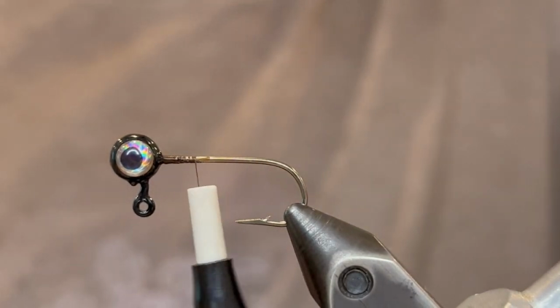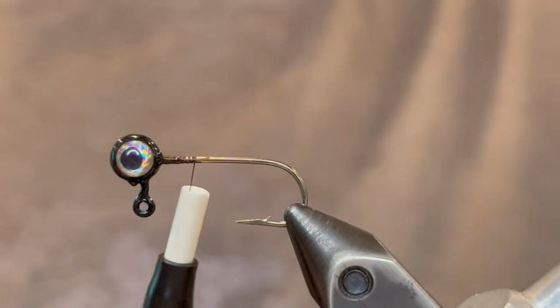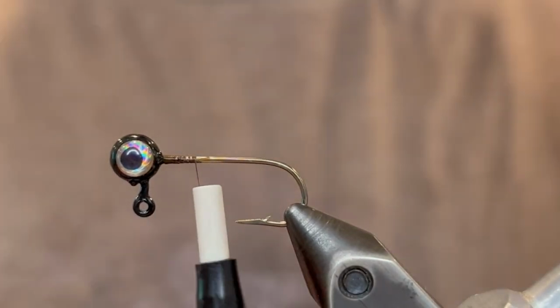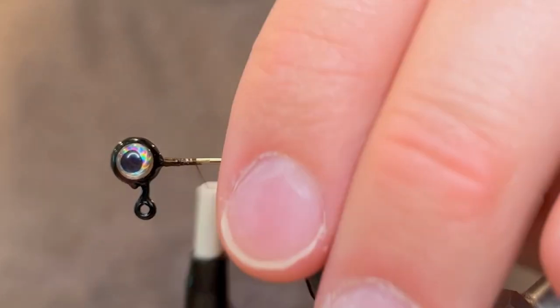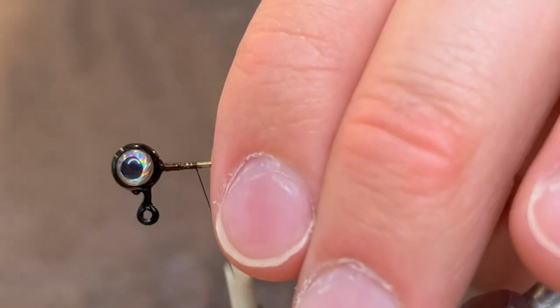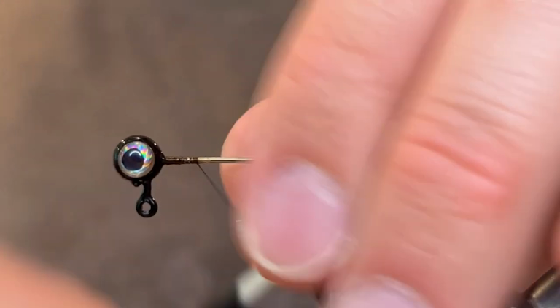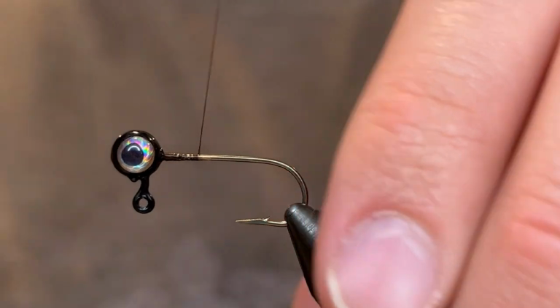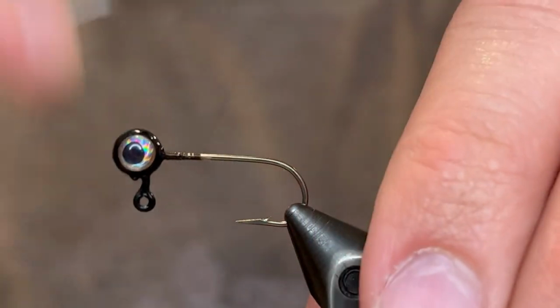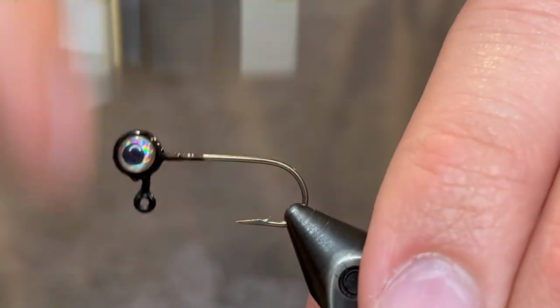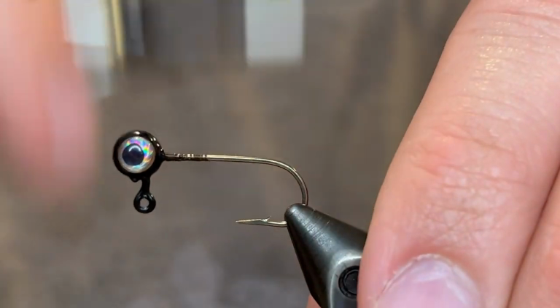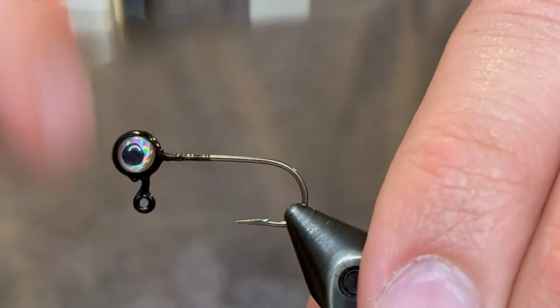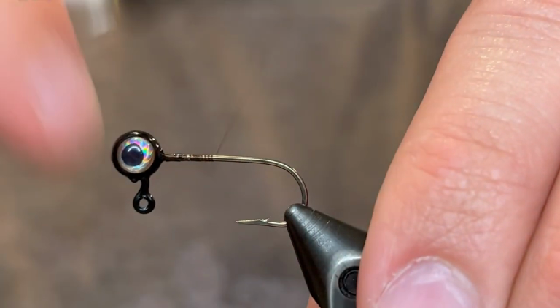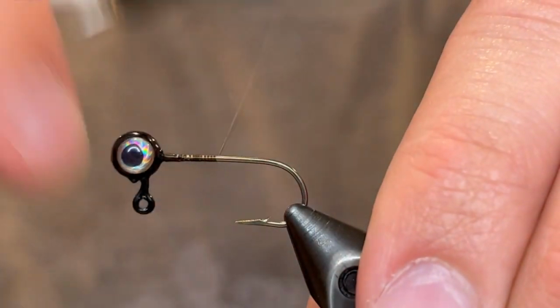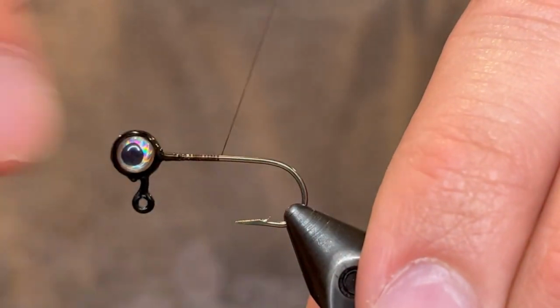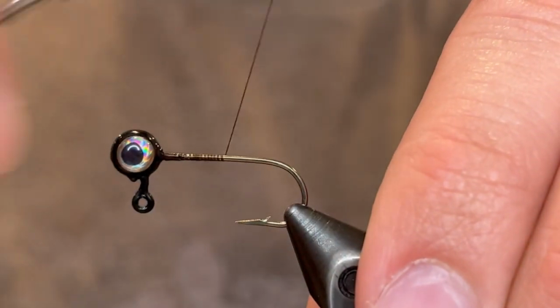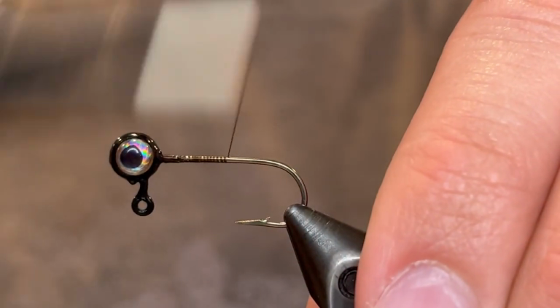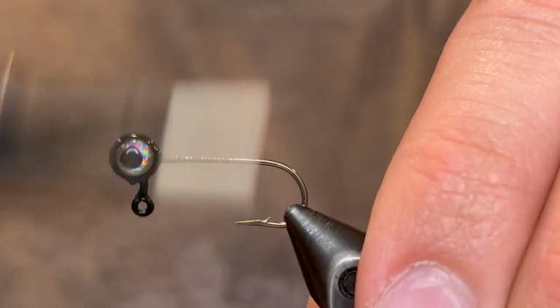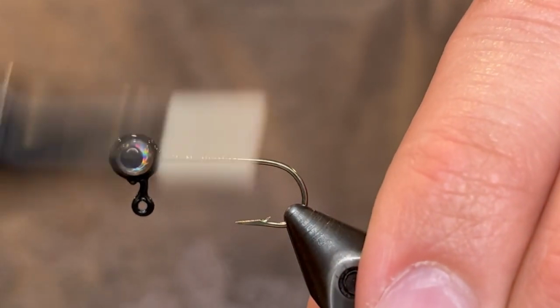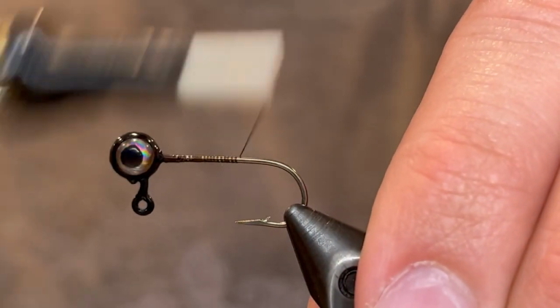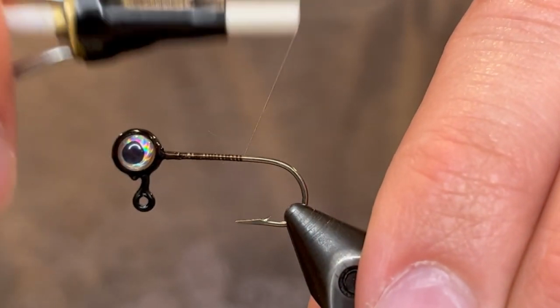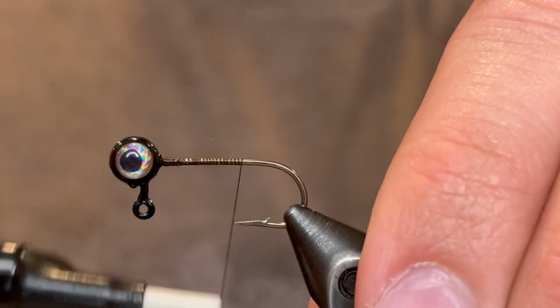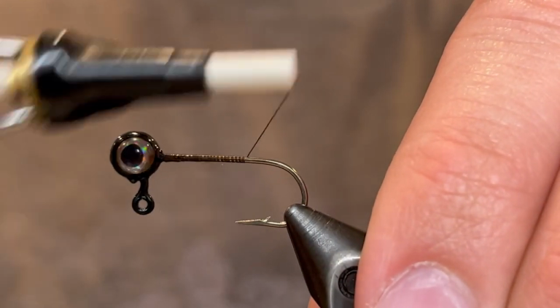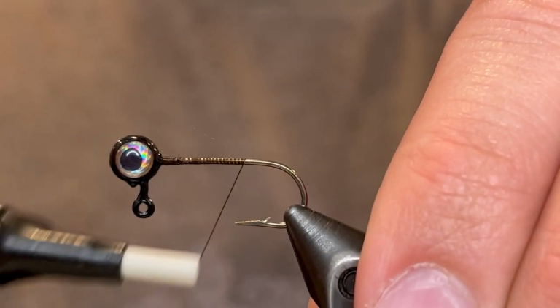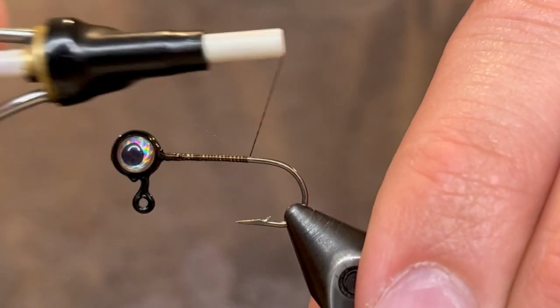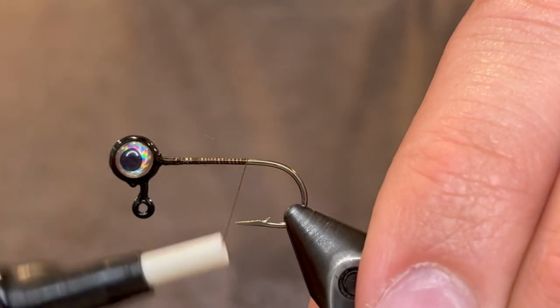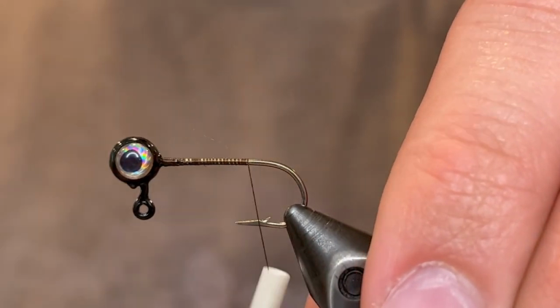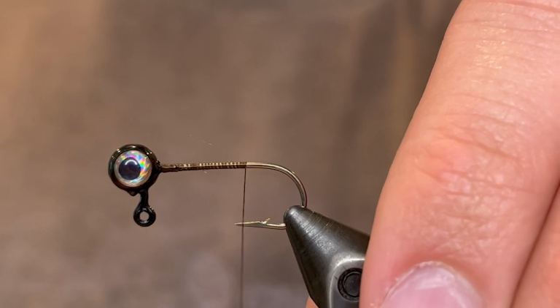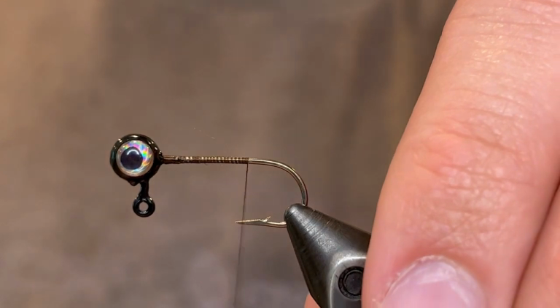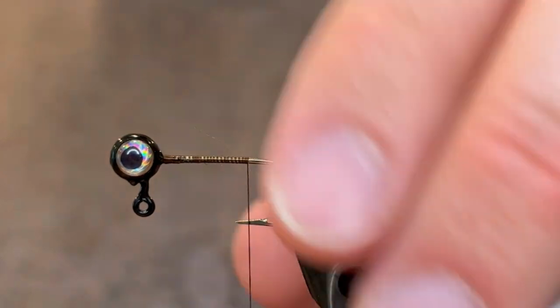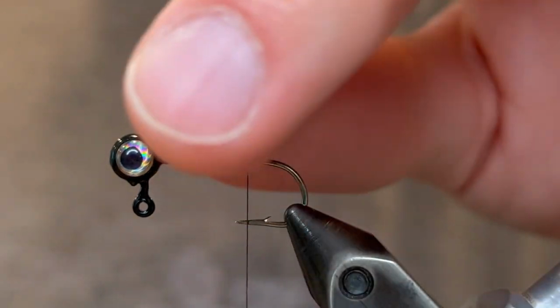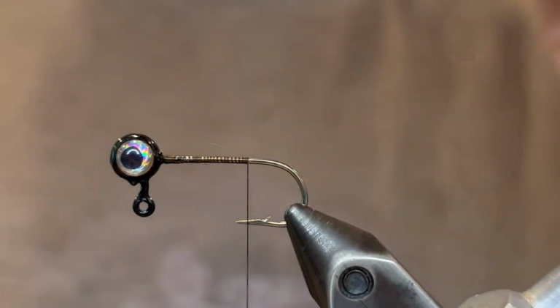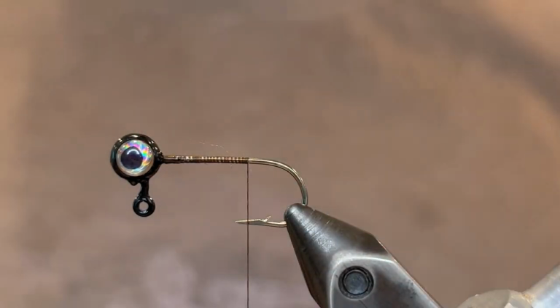For the thread we're going to be using a brown UTC ultra thread 70 denier. We're just going to start that thread right behind the head and take it down slightly past the point of the hook.